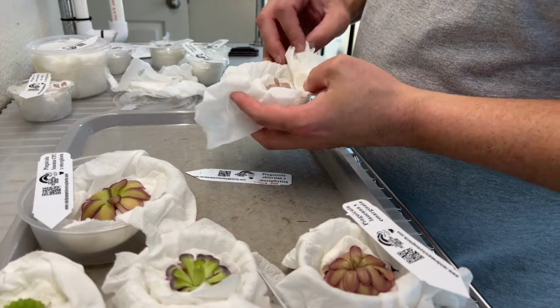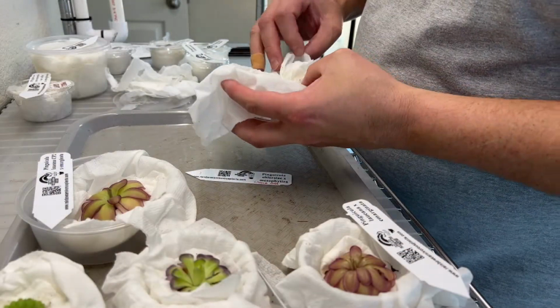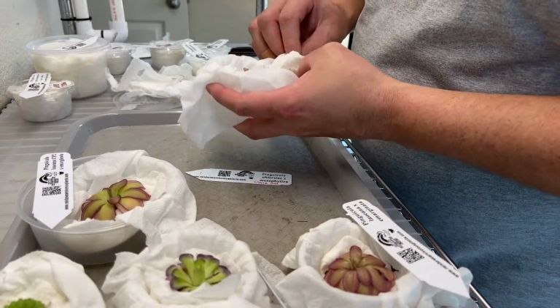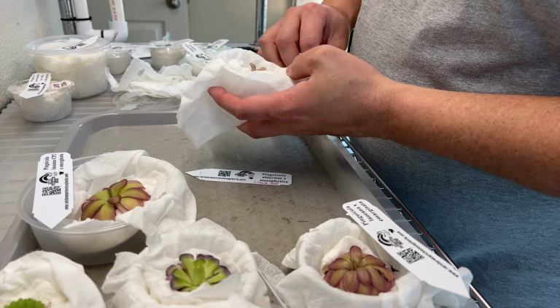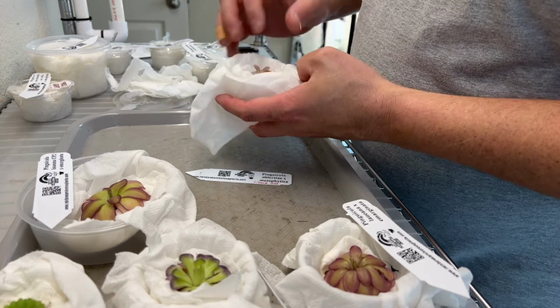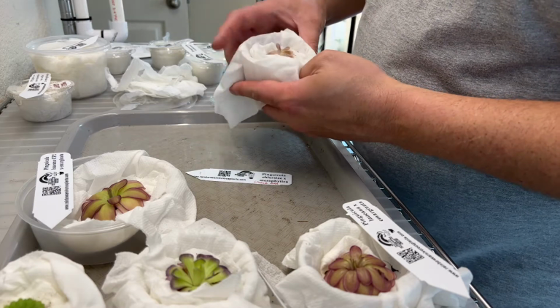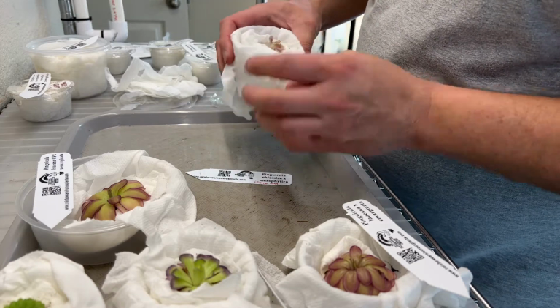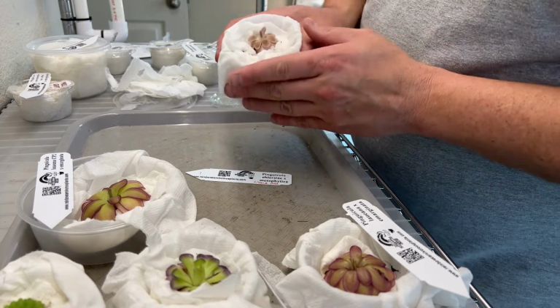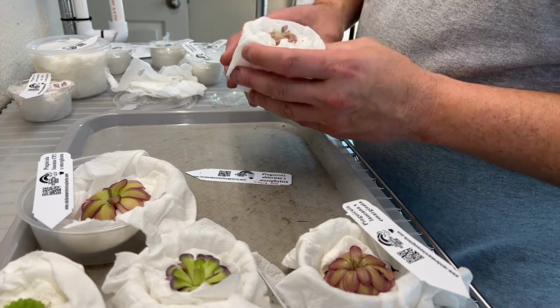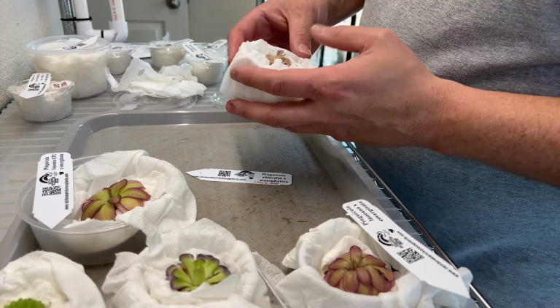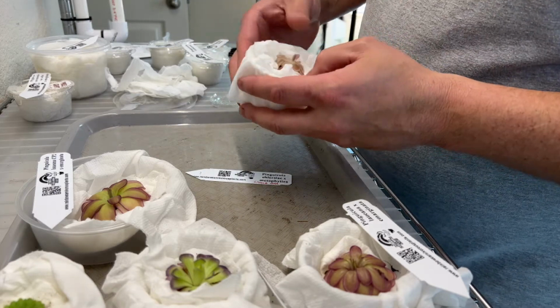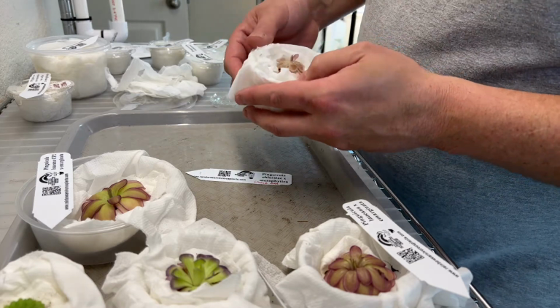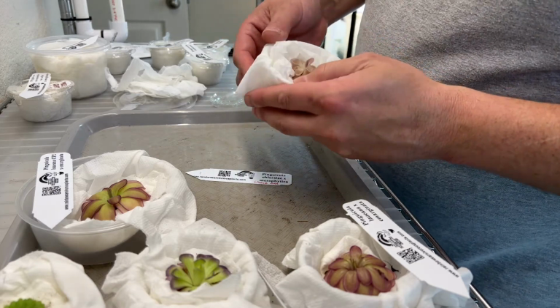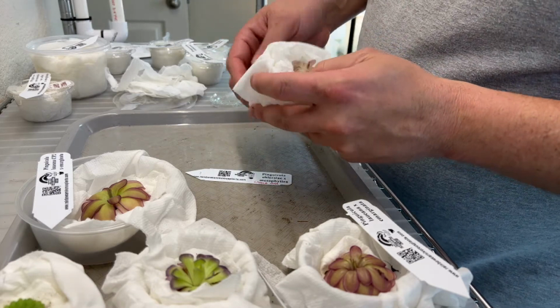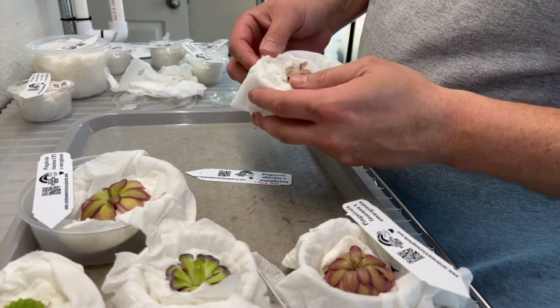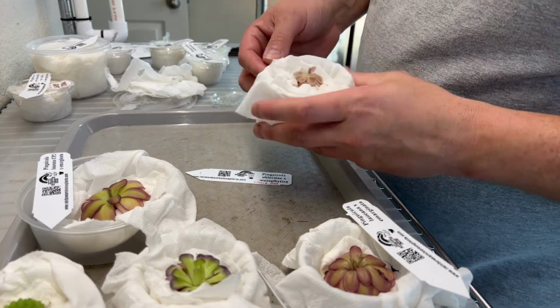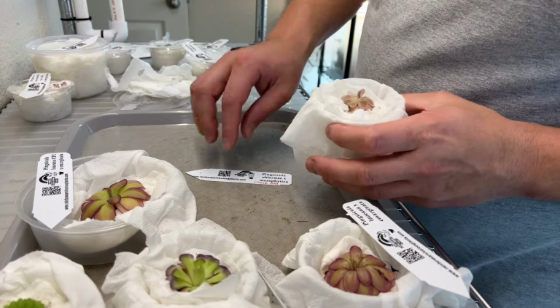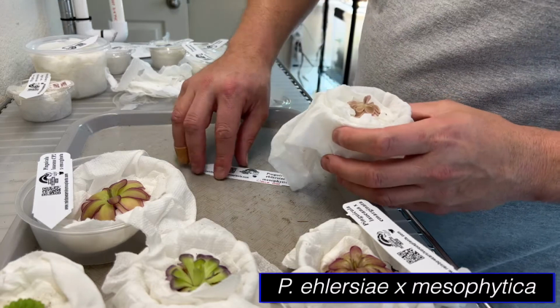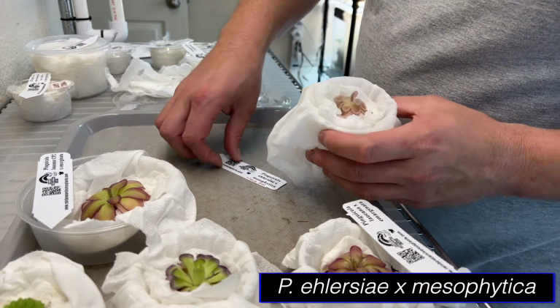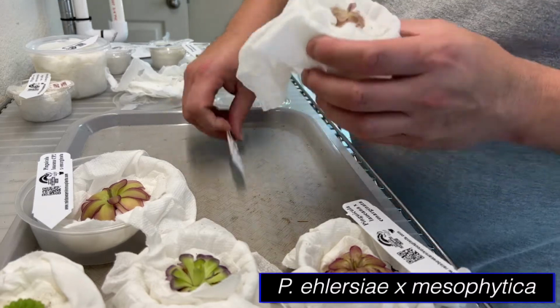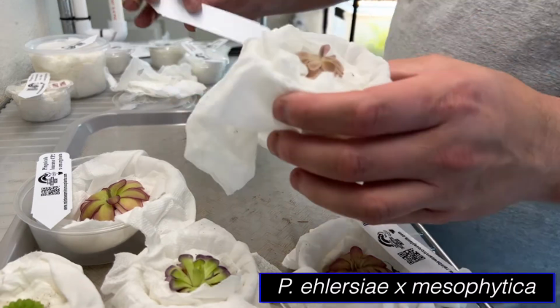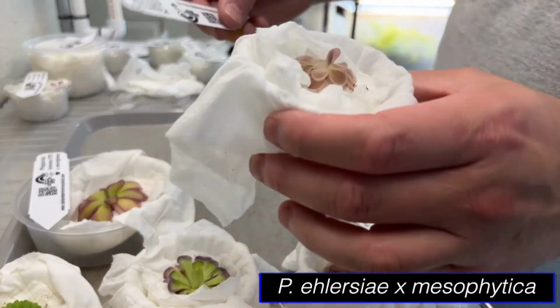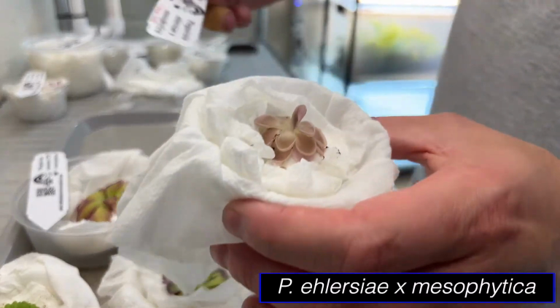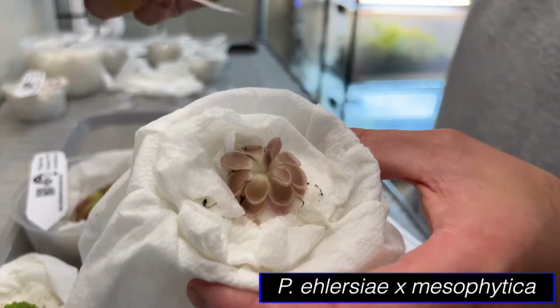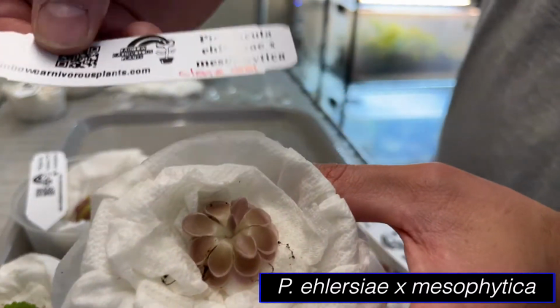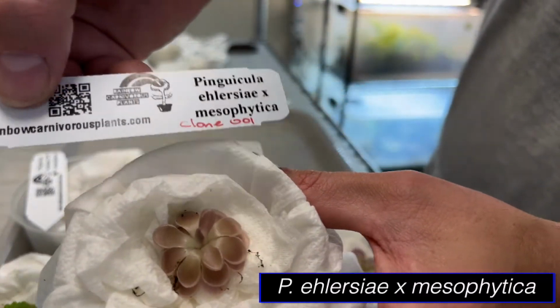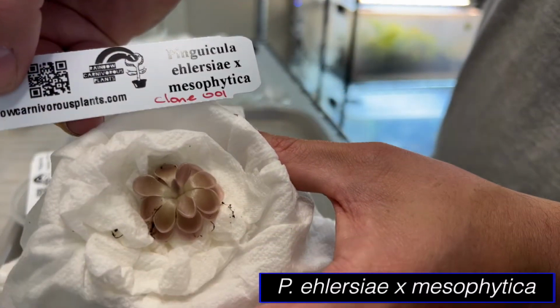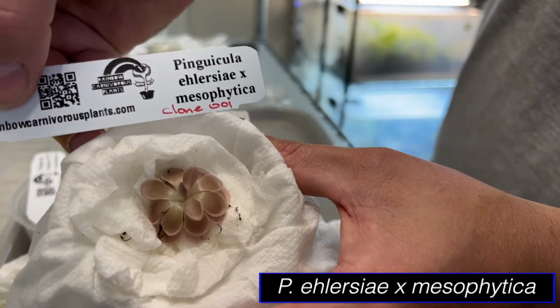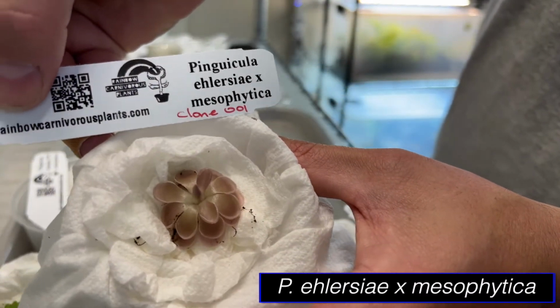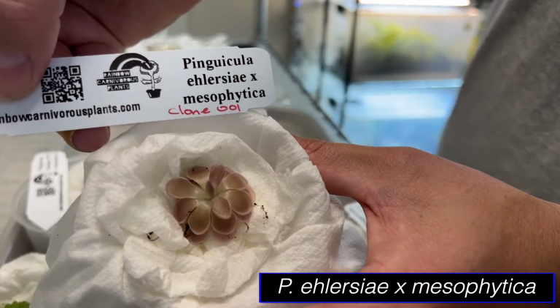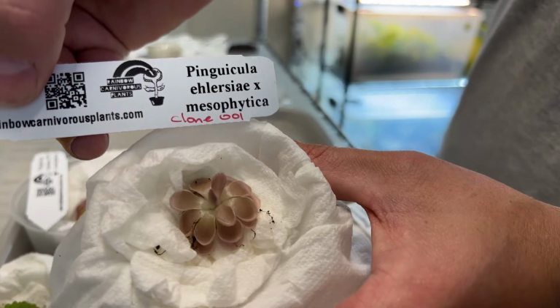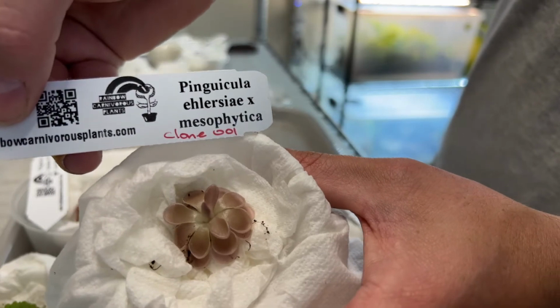Pinguicula Allerciae by Mesophytica, Clone 001. Really nice, kind of a bronzy pink color. I'm sure these will all intensify as they establish under nice light.